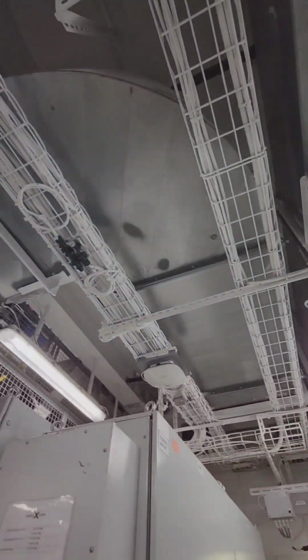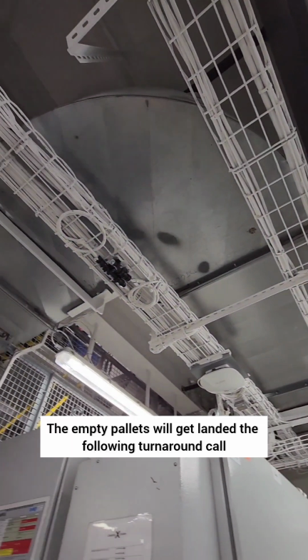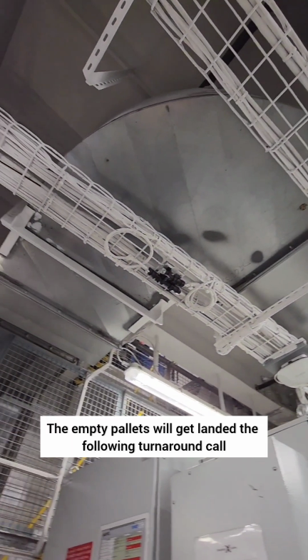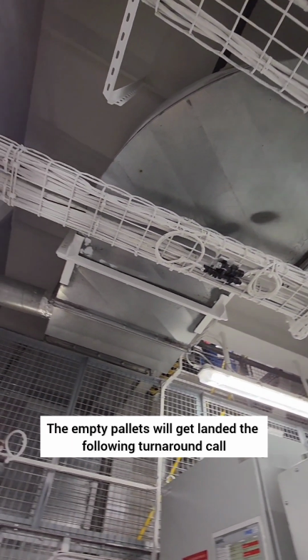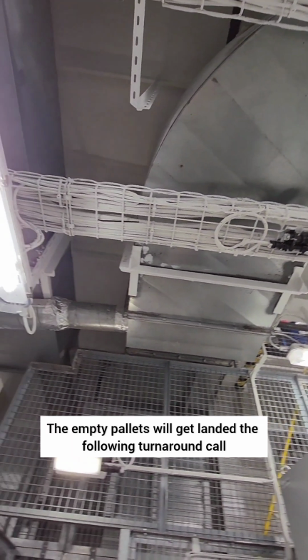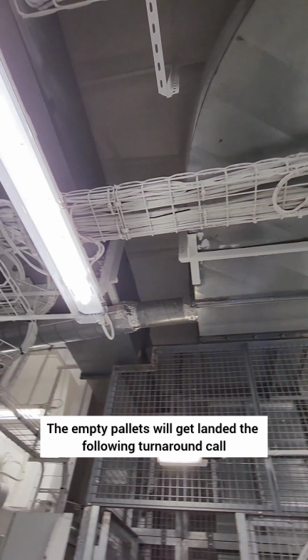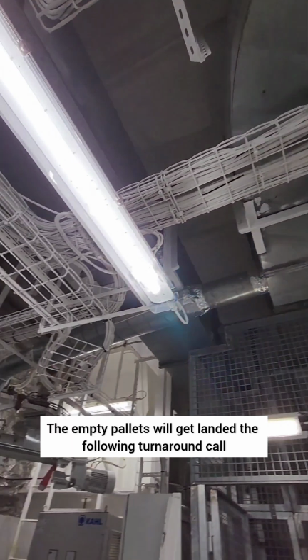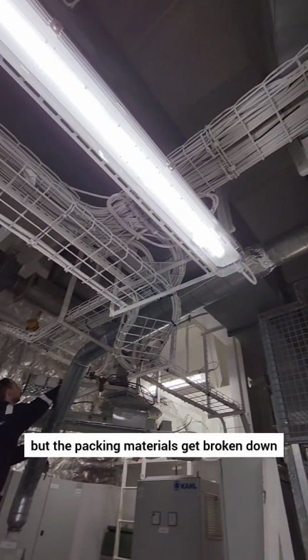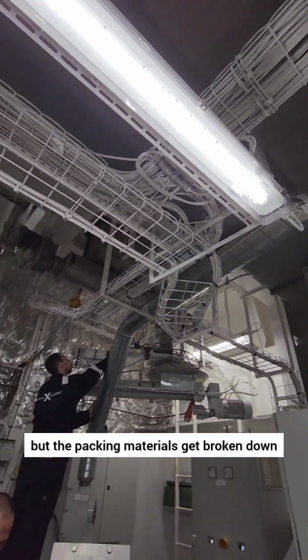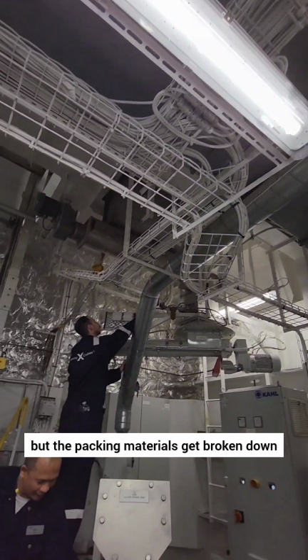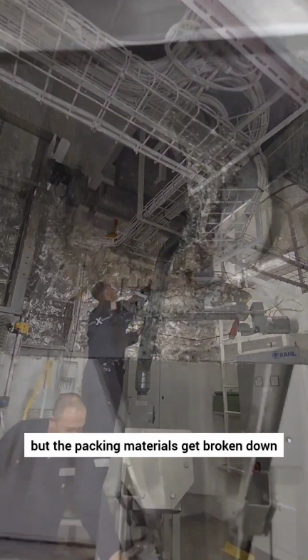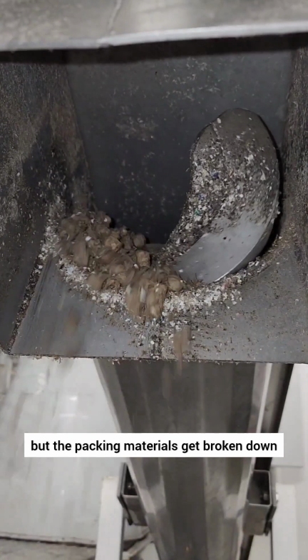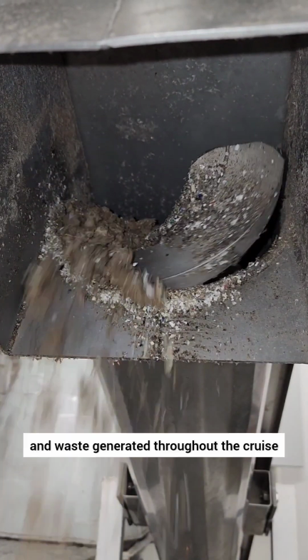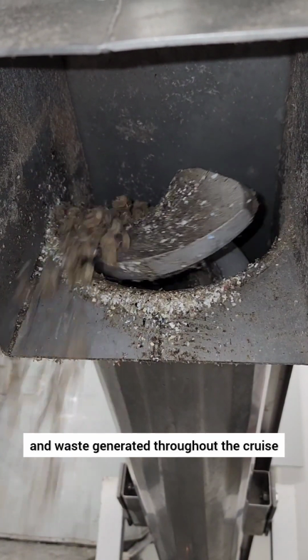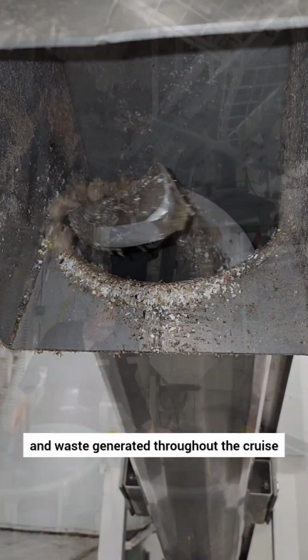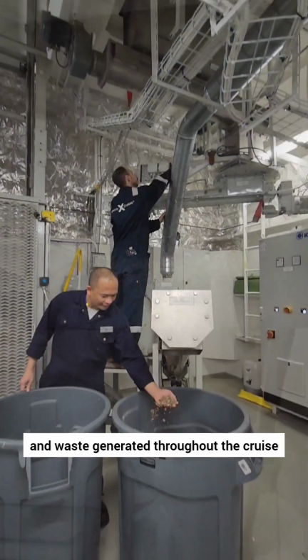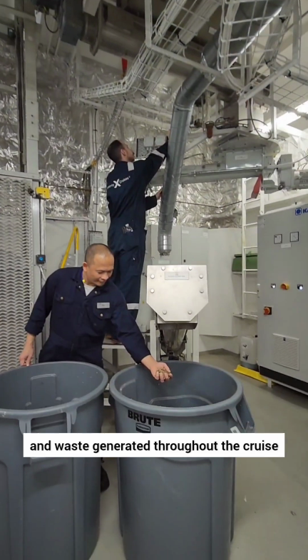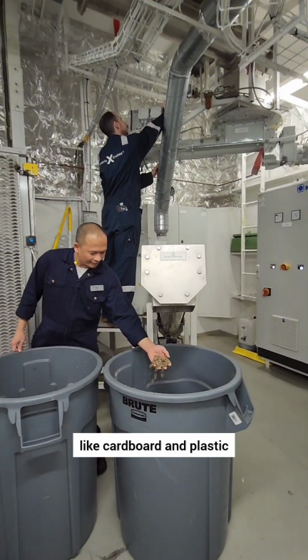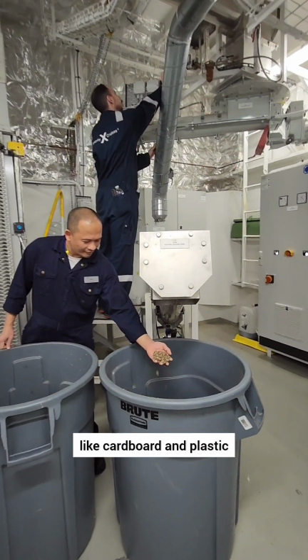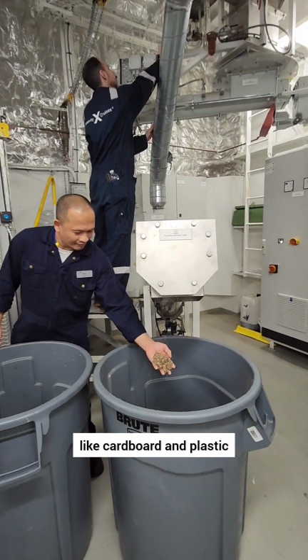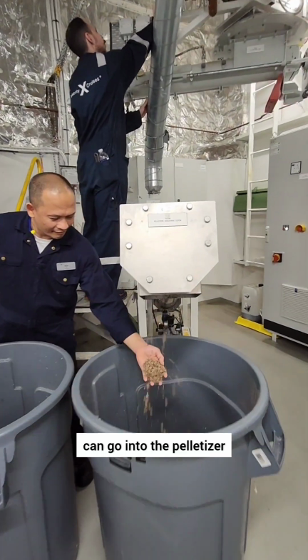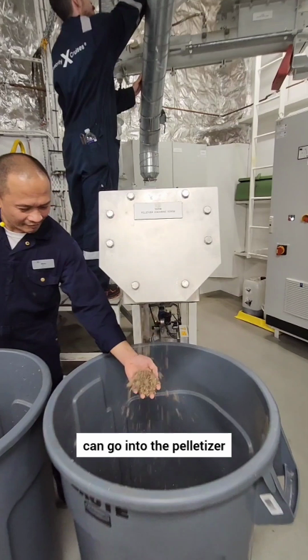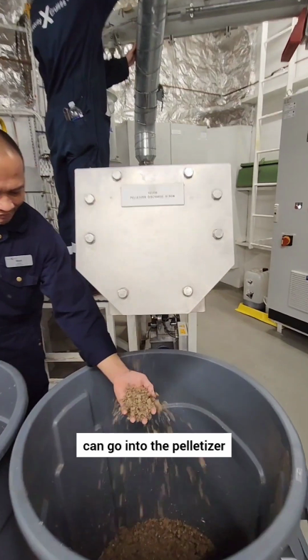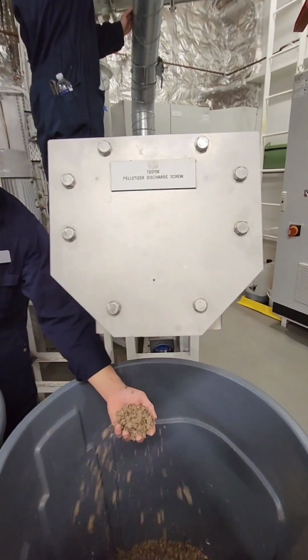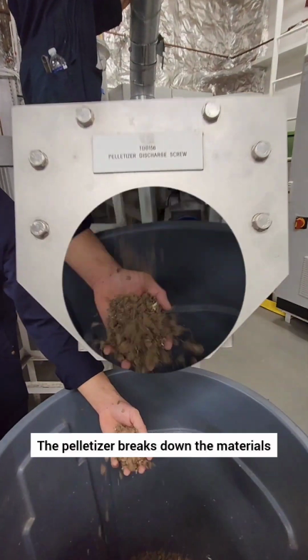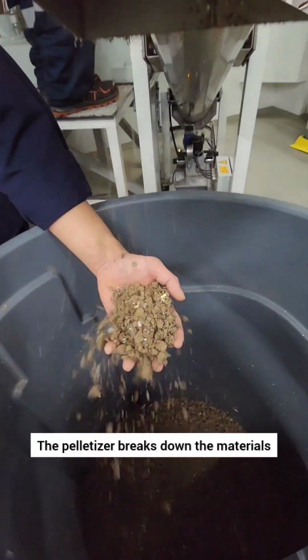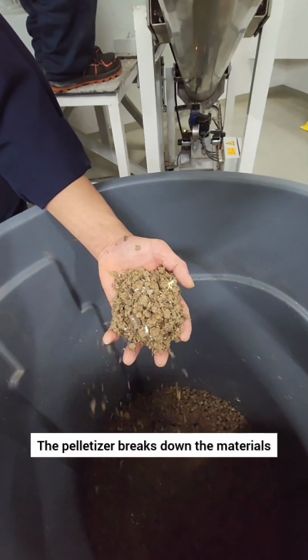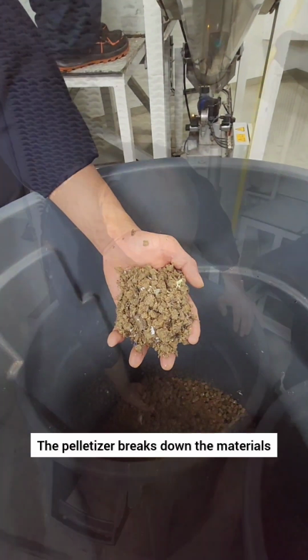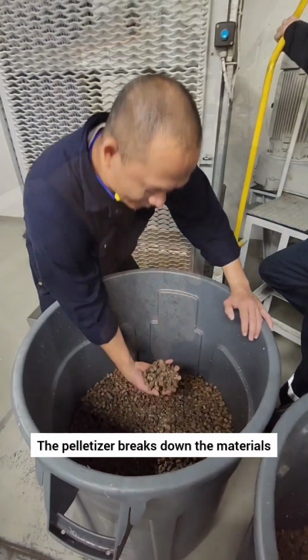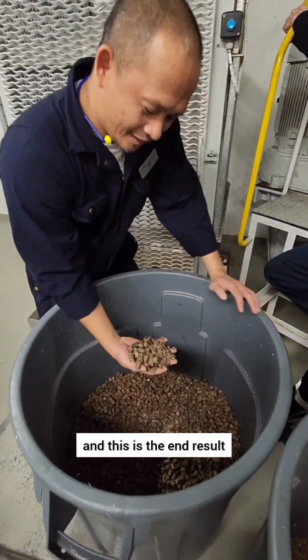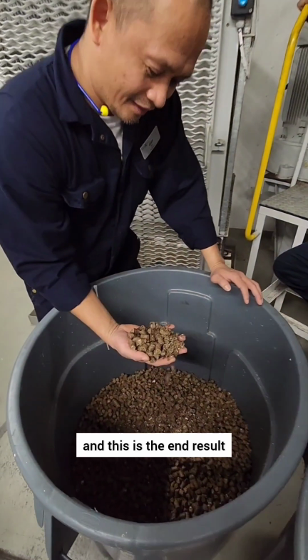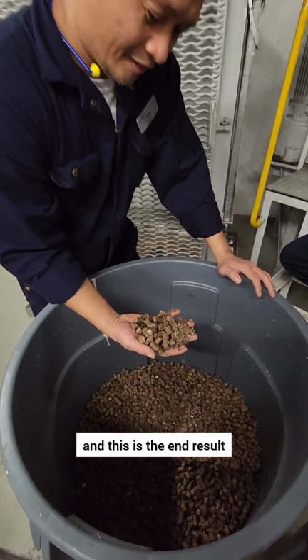The empty pallets will get landed the following turnaround call, but the packing materials get broken down, and waste generated throughout the cruise, like cardboard and plastic, can go into the Pelletizer. The Pelletizer breaks down the materials, and this is the end result.